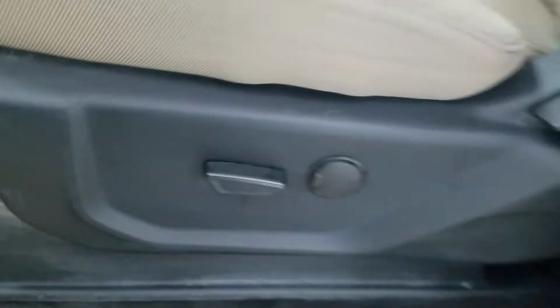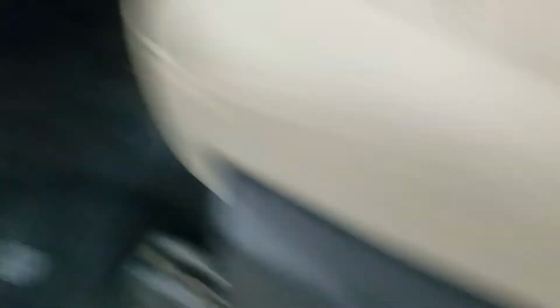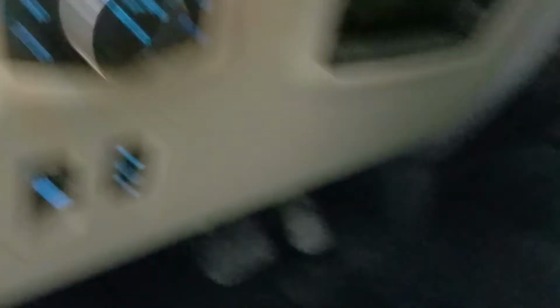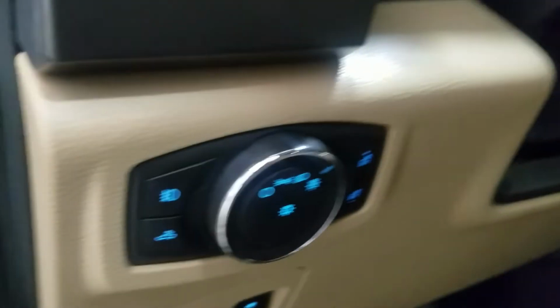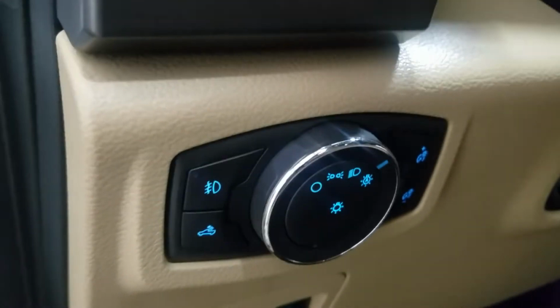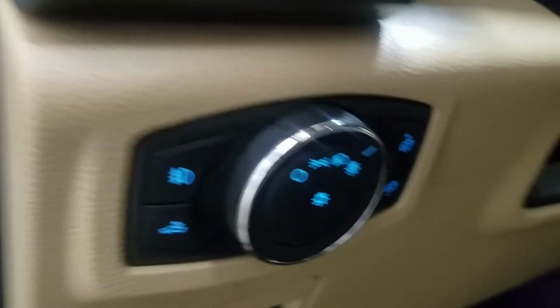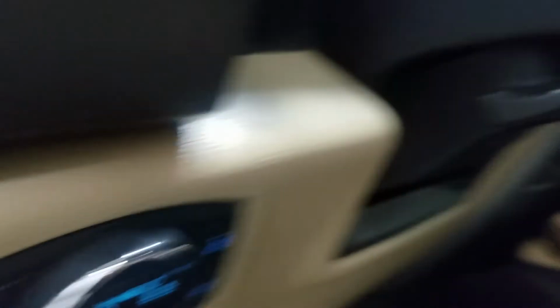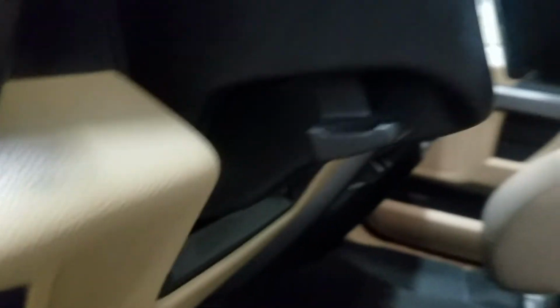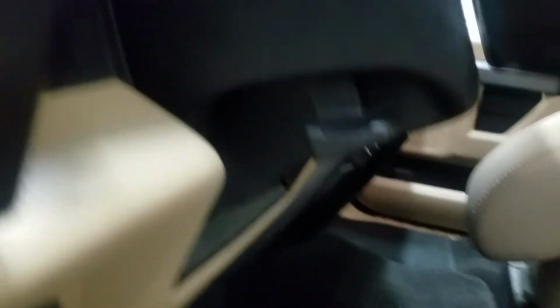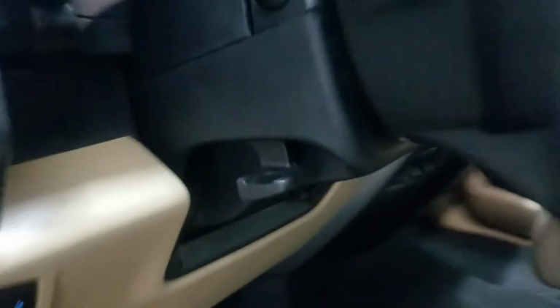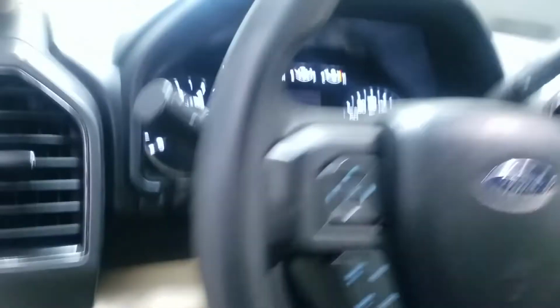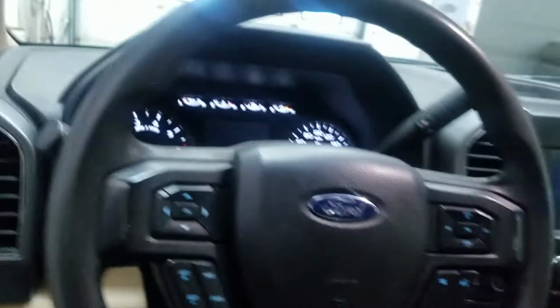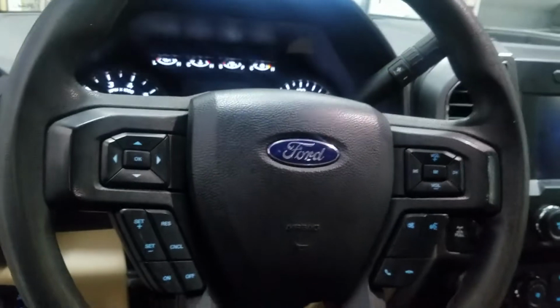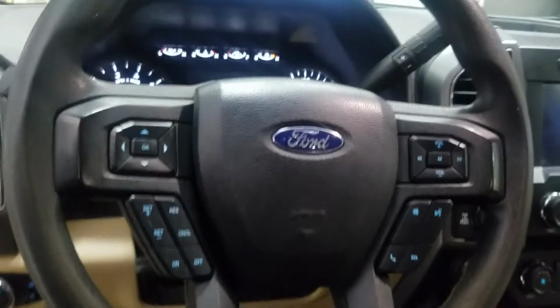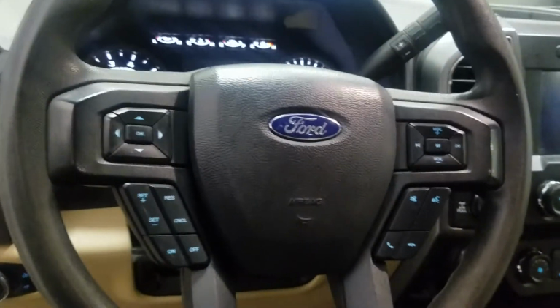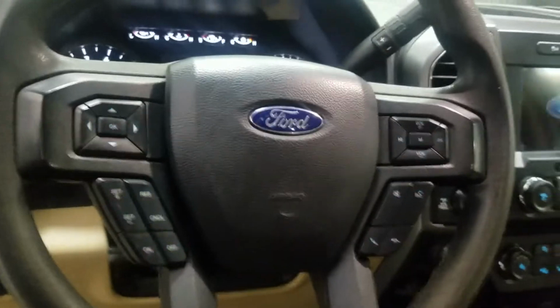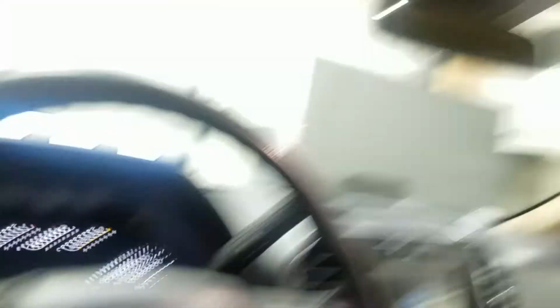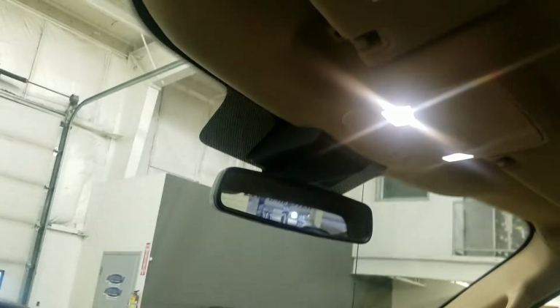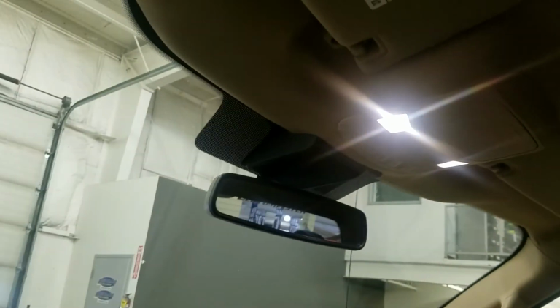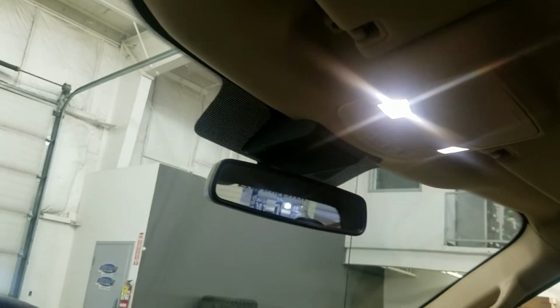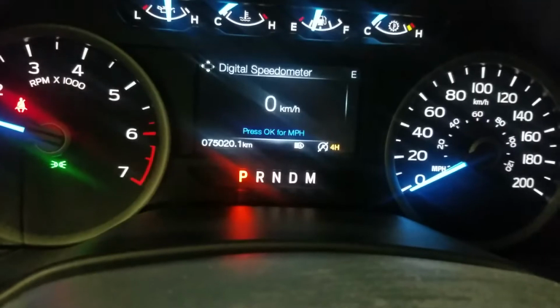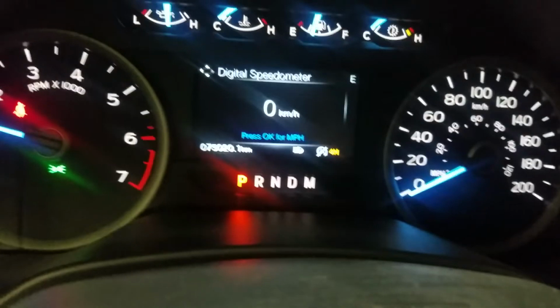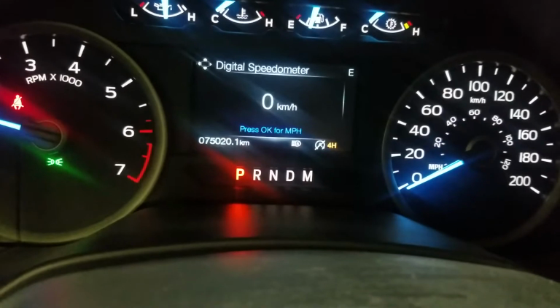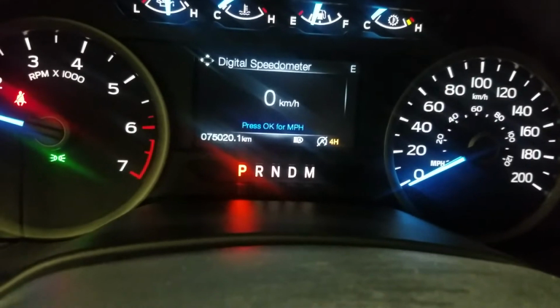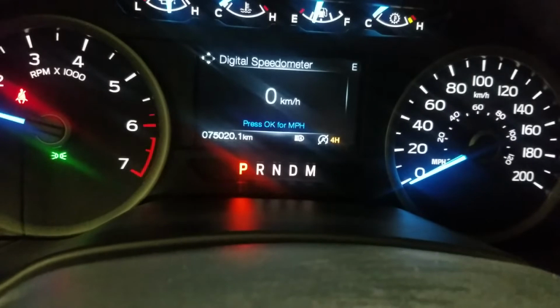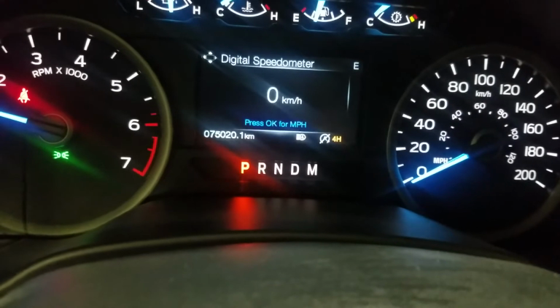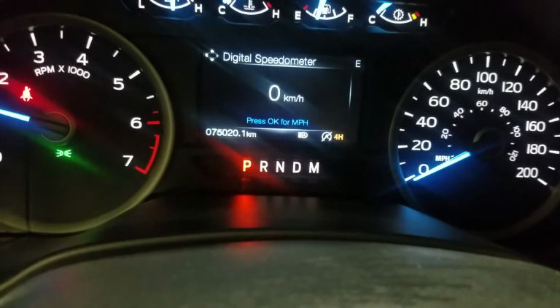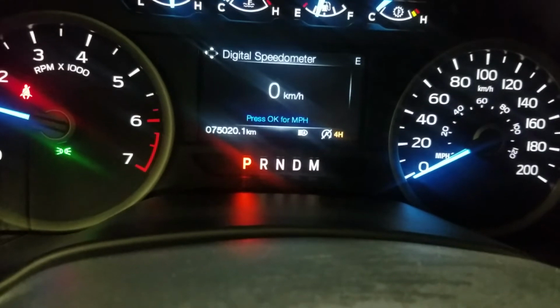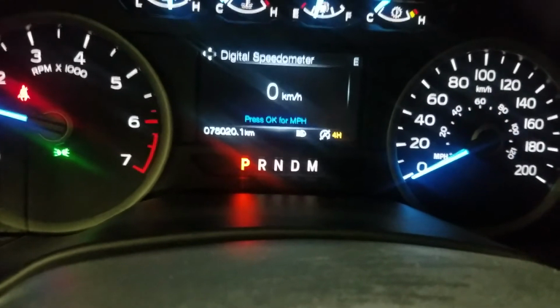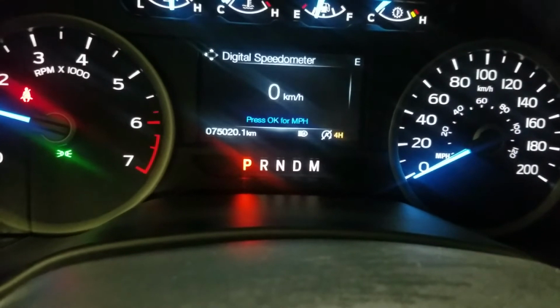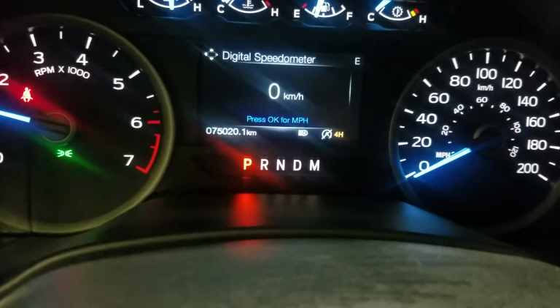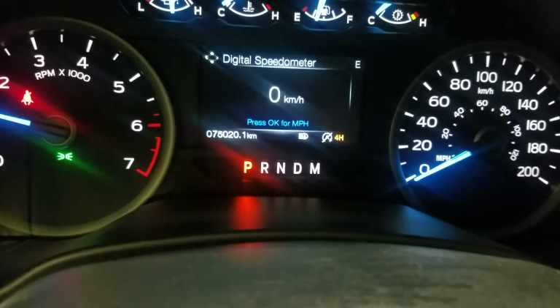Over our steering column we have automatic headlamp settings as well as a tilt steering wheel with cruise control options on the left and media and entertainment options on the right, plus additional cabin lighting above the rear view mirror. Looking forward, you can see this 2020 F-150 has 75,020 kilometers on it.